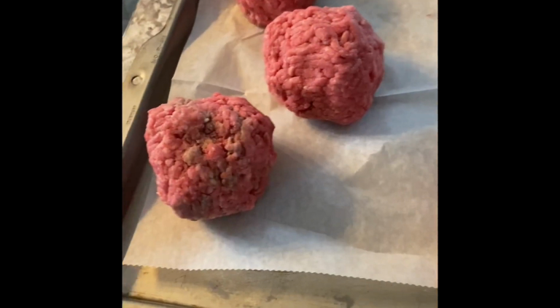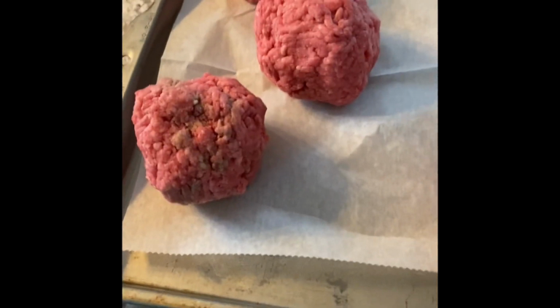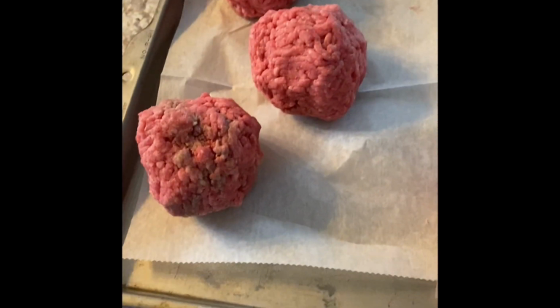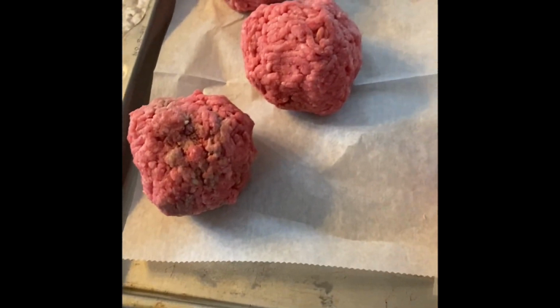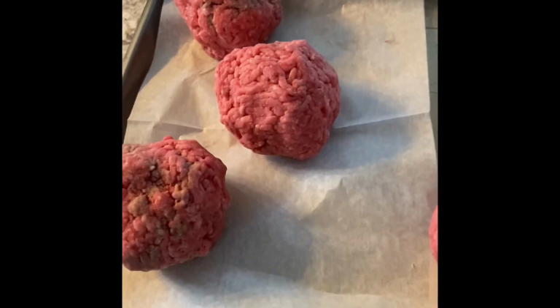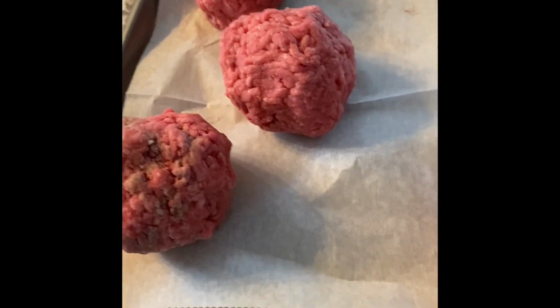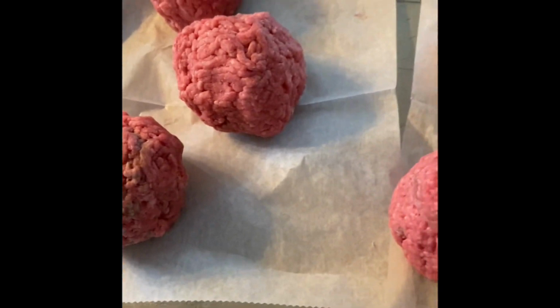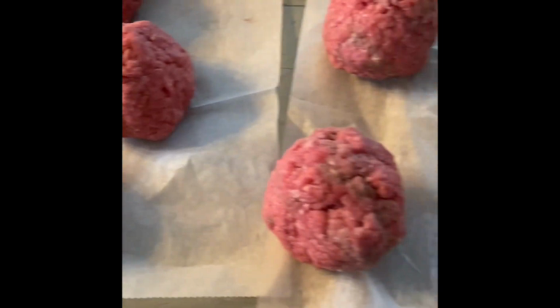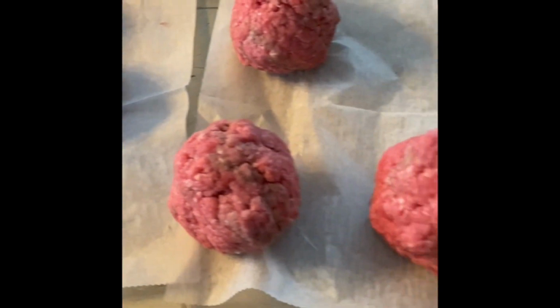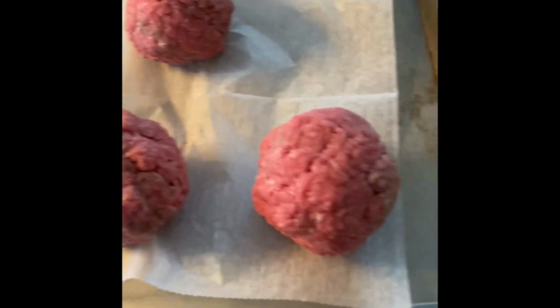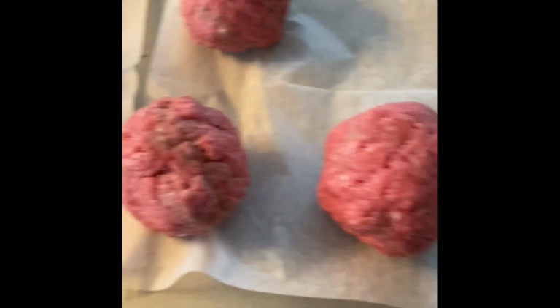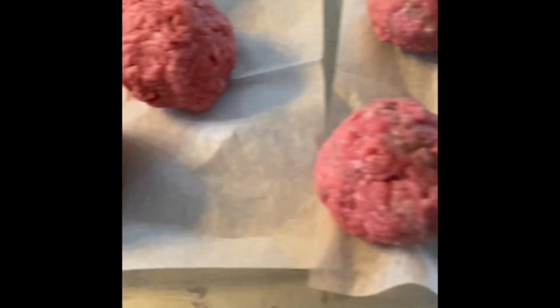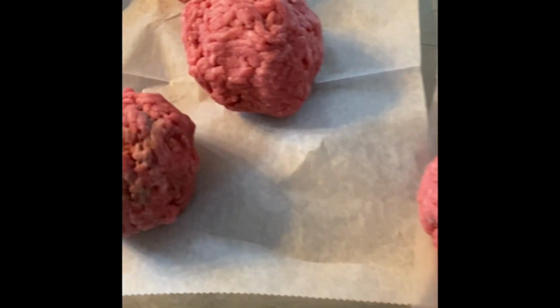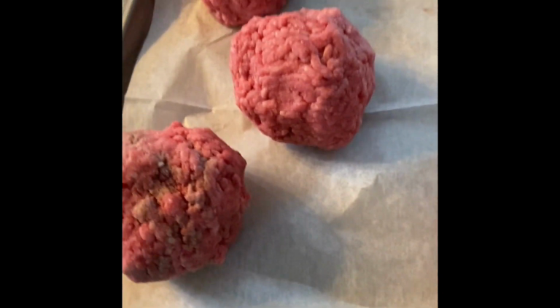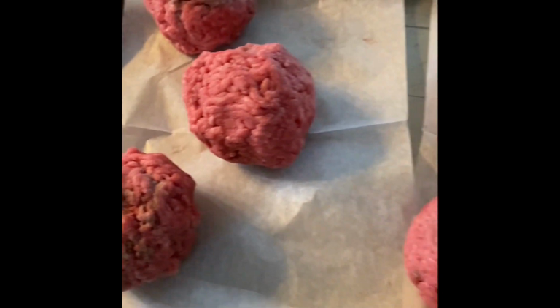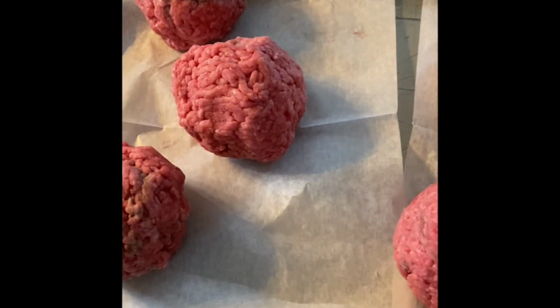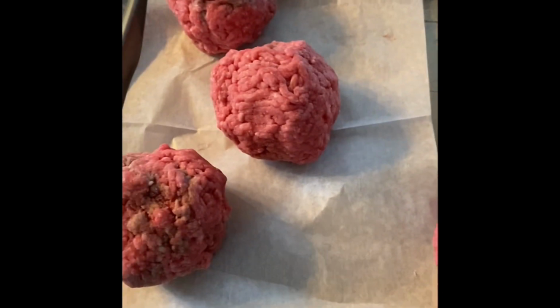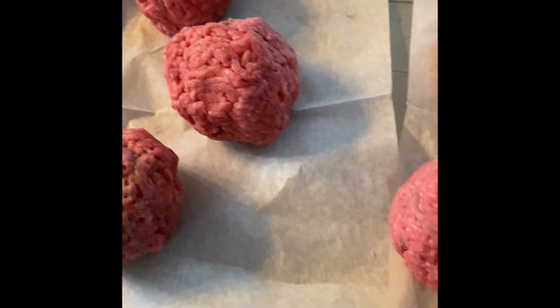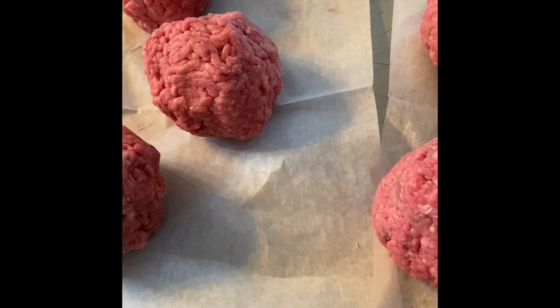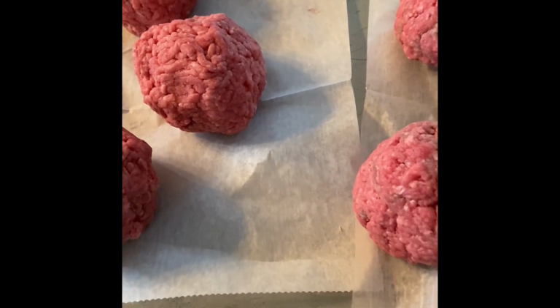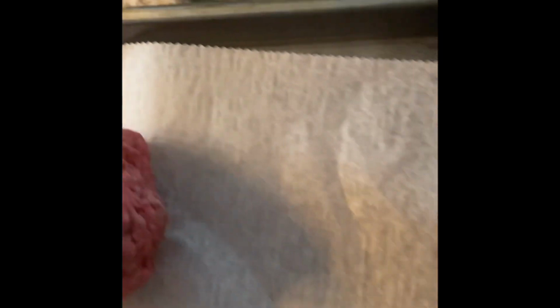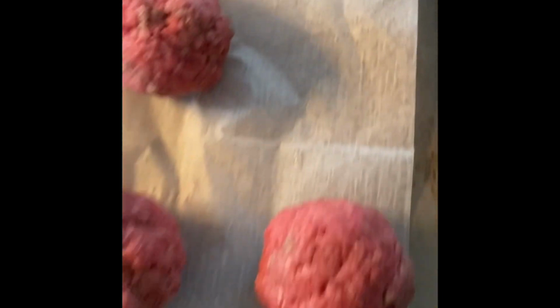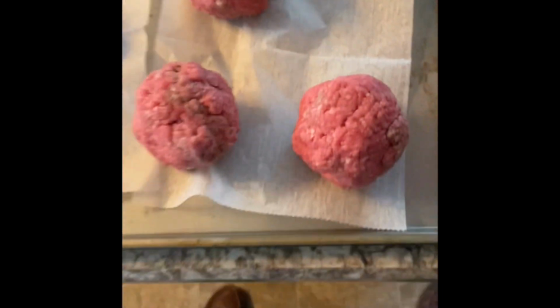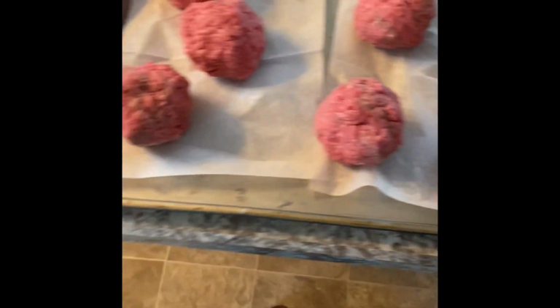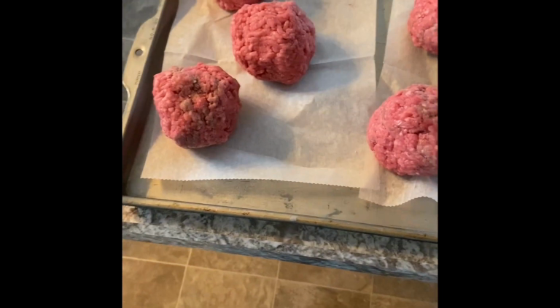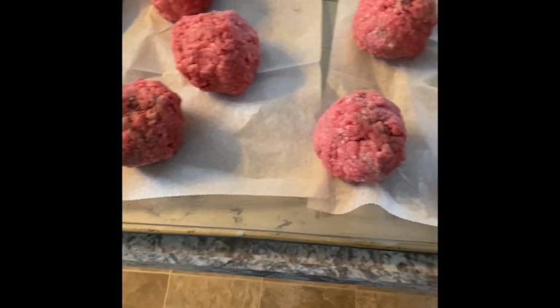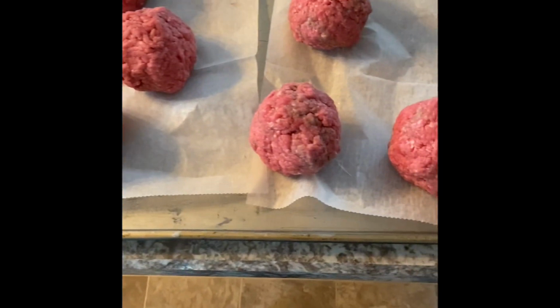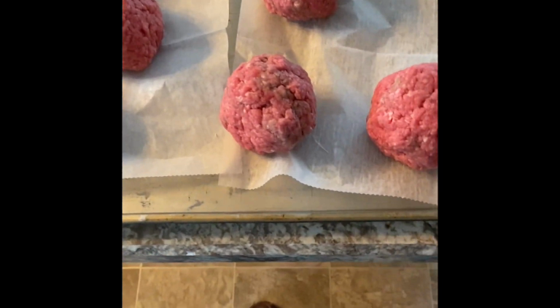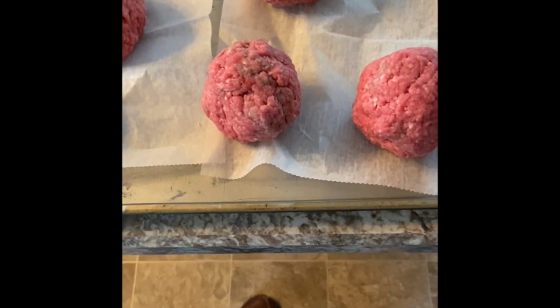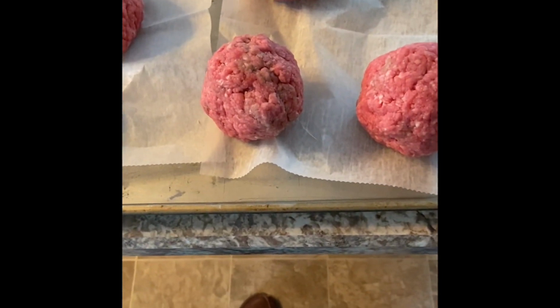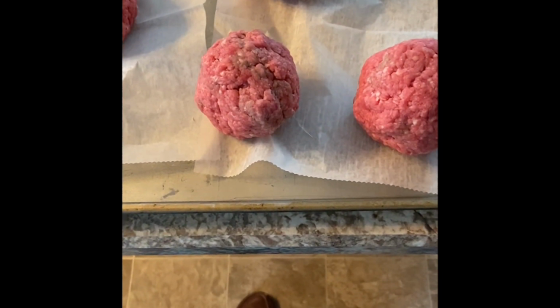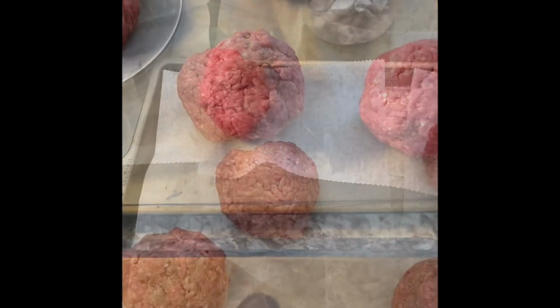All right, cooking with the big guy. We're gonna go with some smash burgers. I got some balls here, they're about half a pound a piece. Hopefully we have some fun with some burgers on a weeknight.